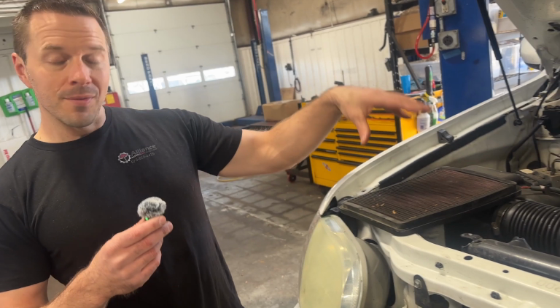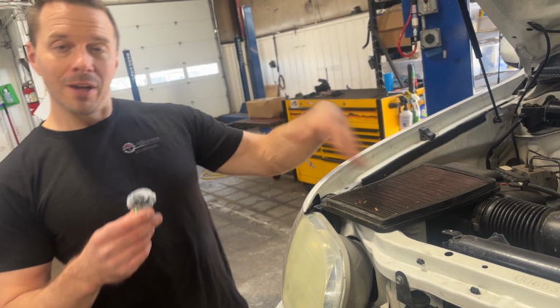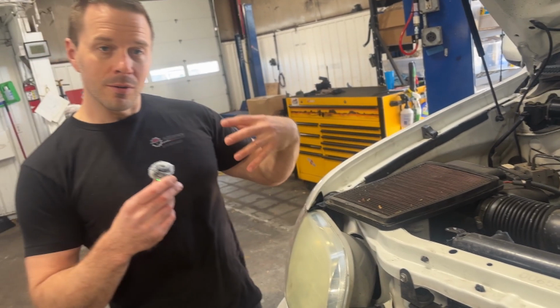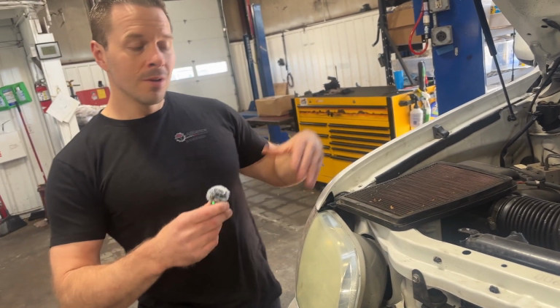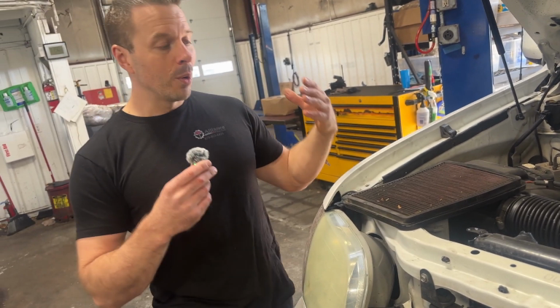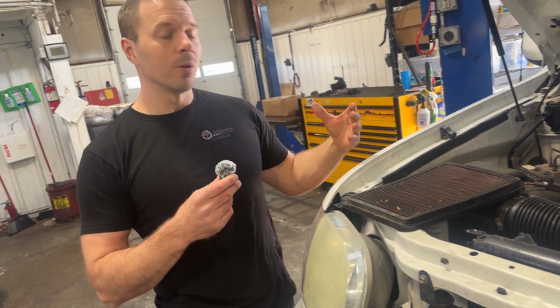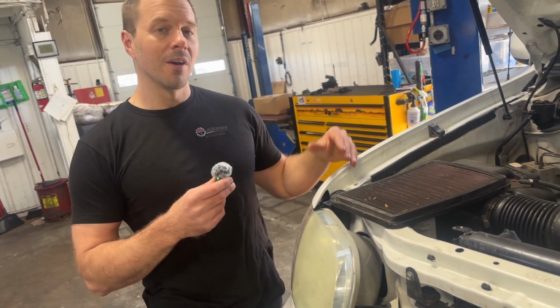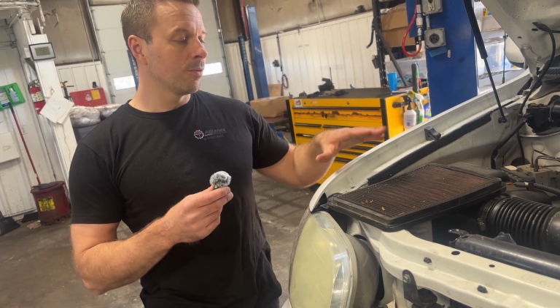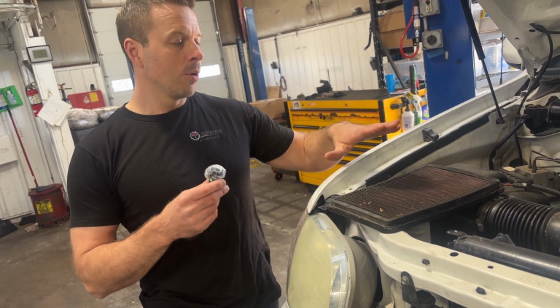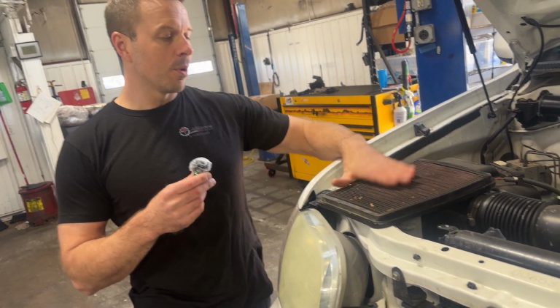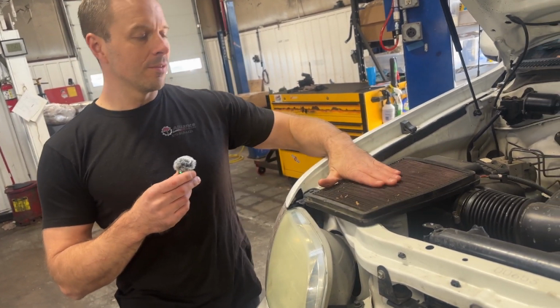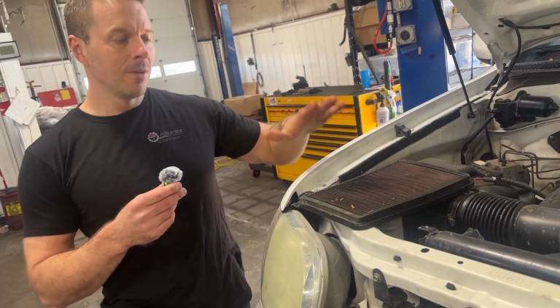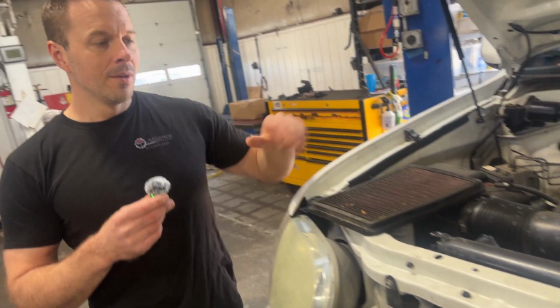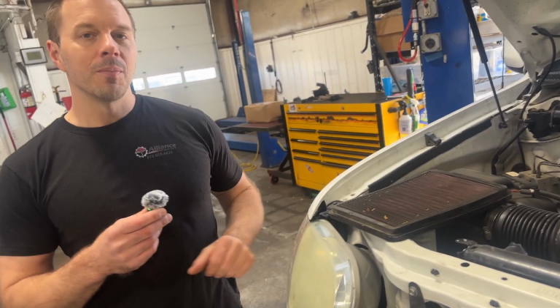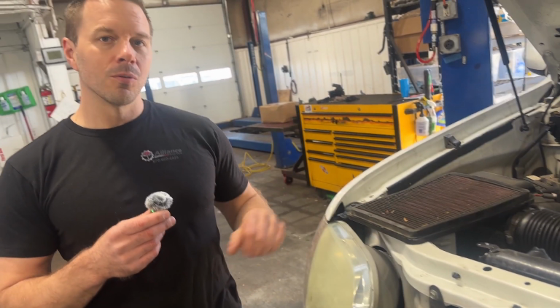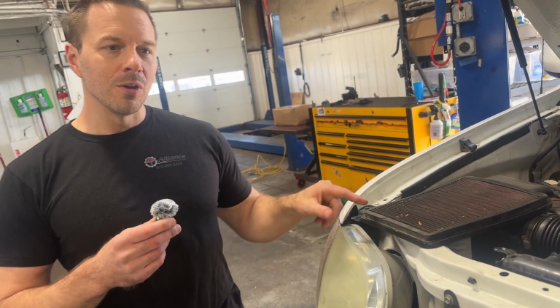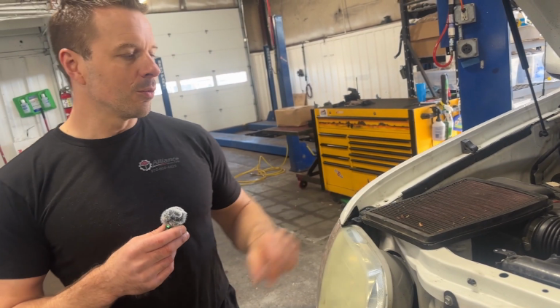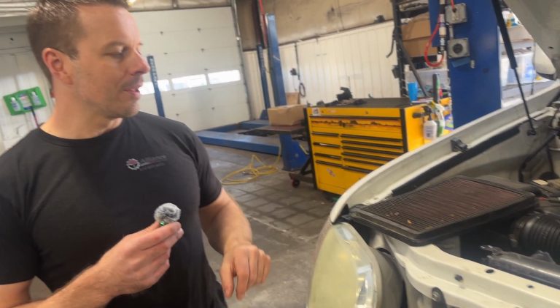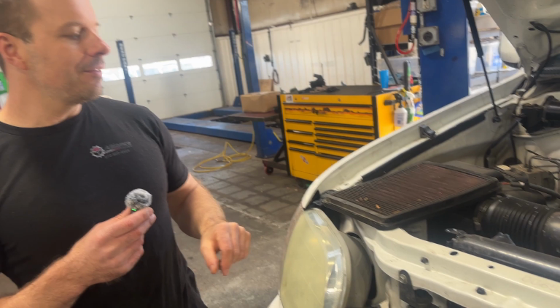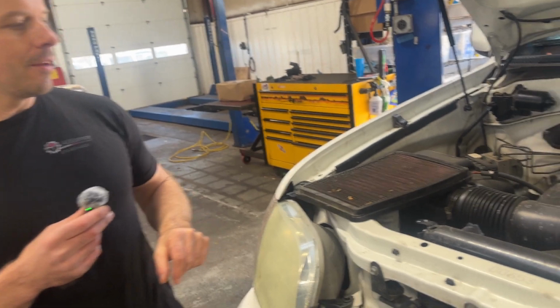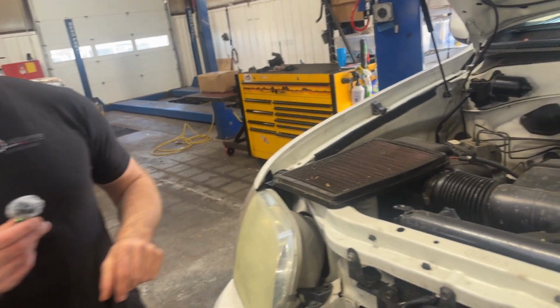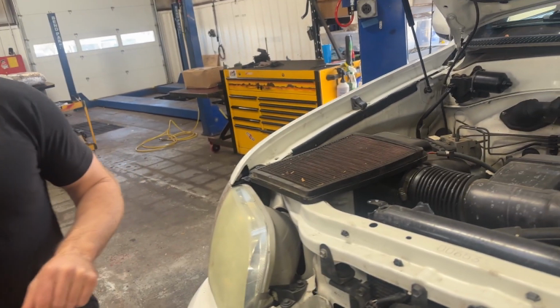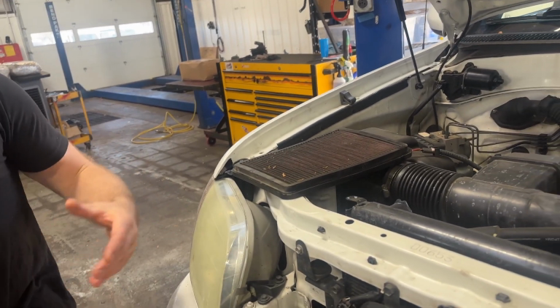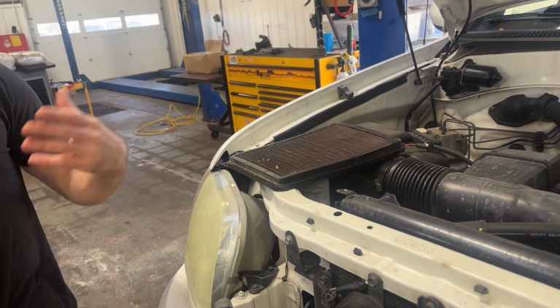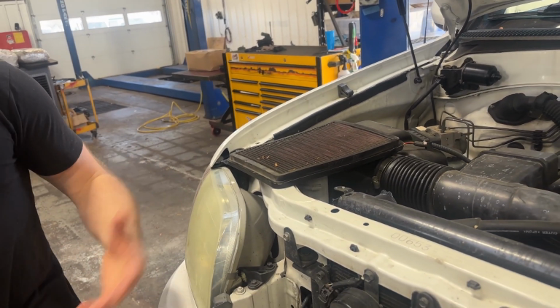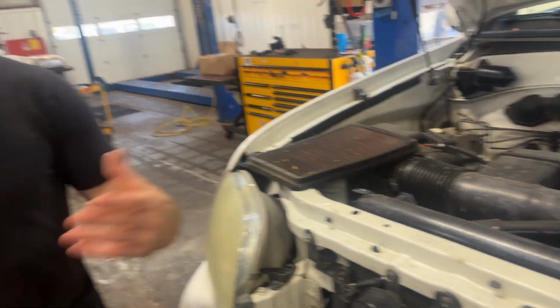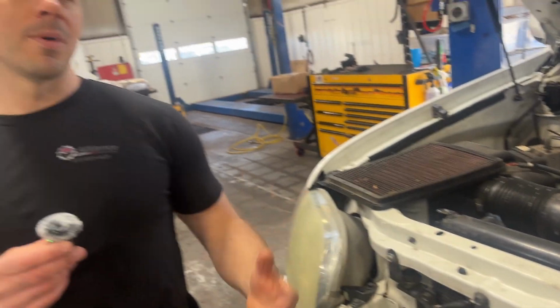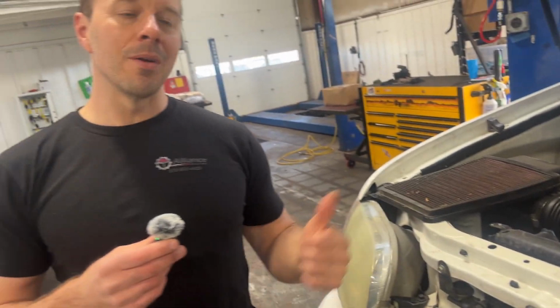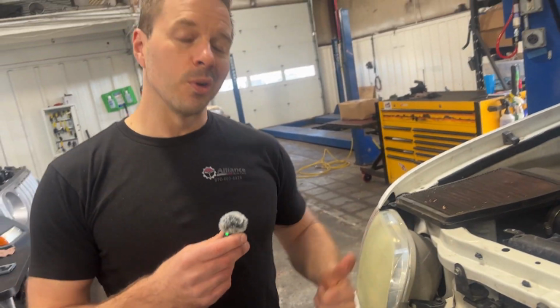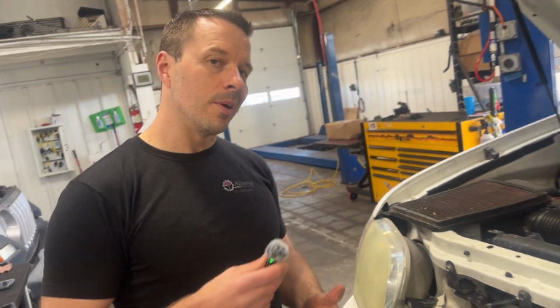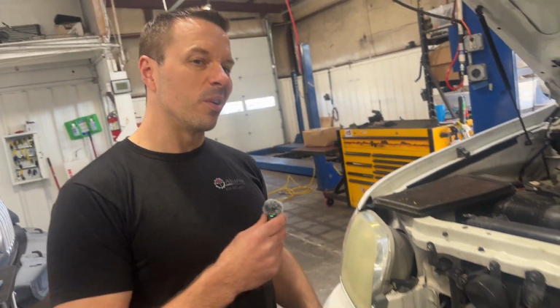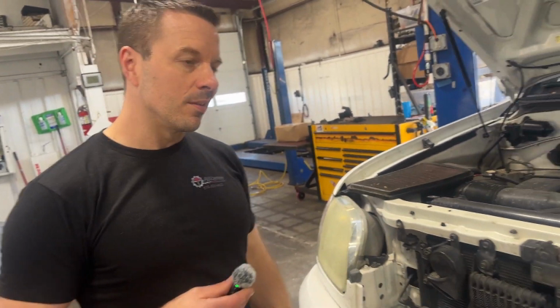If you bring it to us we can totally take care of this. We applaud this — but this is what we do. These are one of the easy things that helps your vehicle last longer, runs better, and gives you better fuel economy and all the good things.